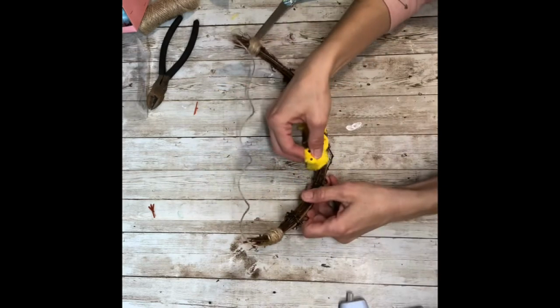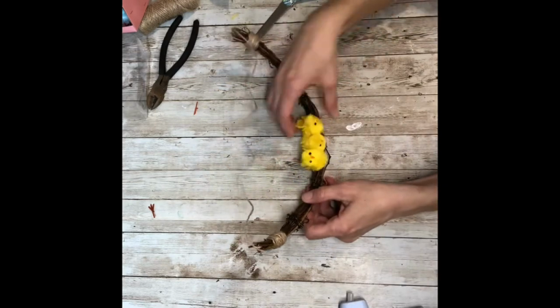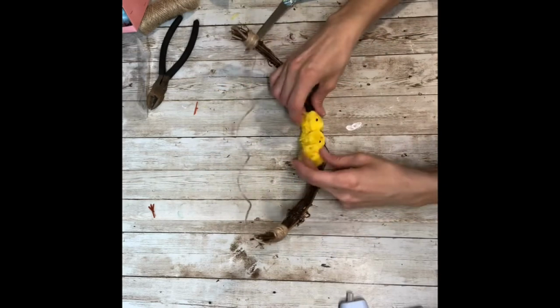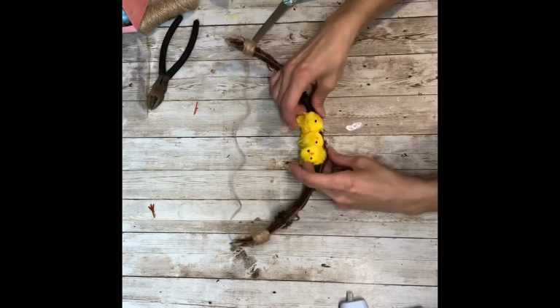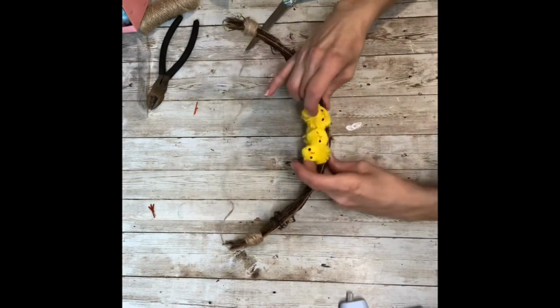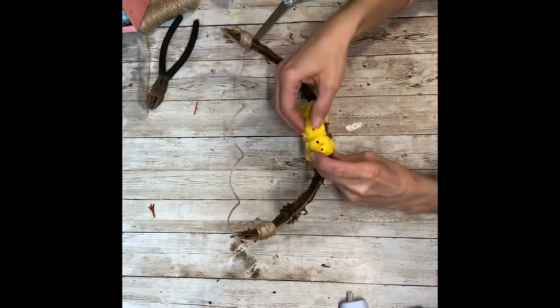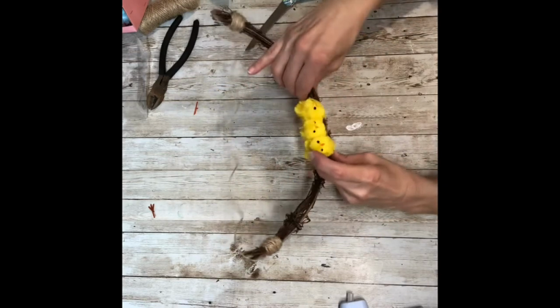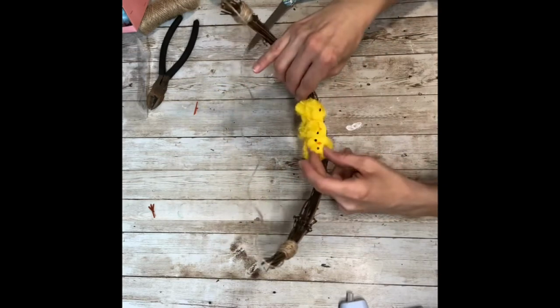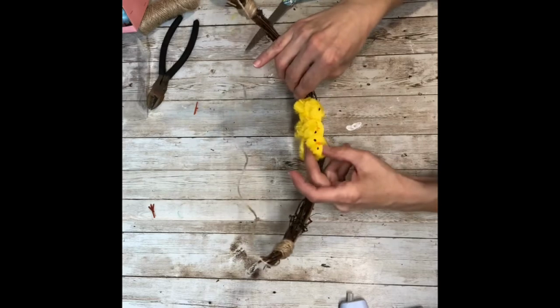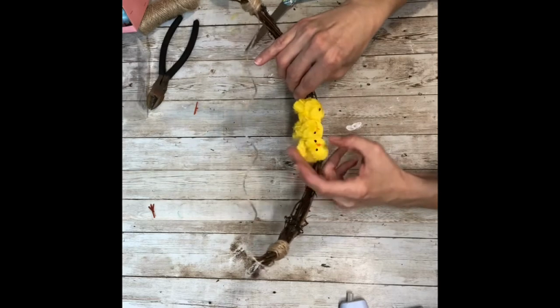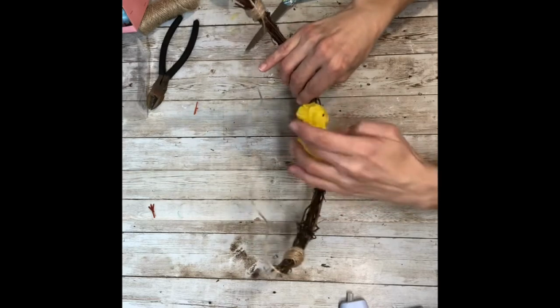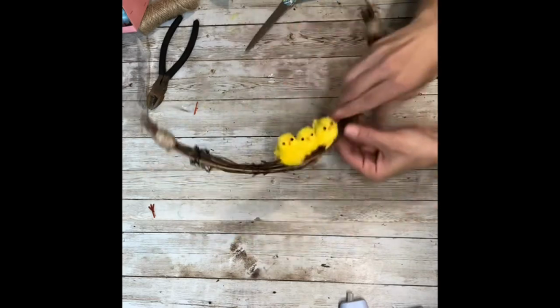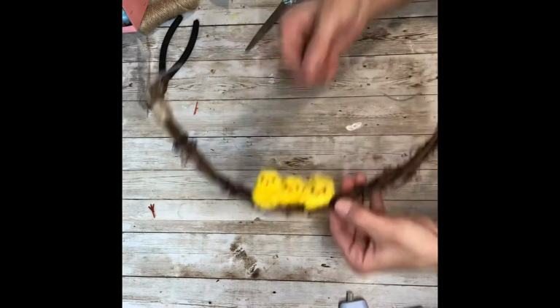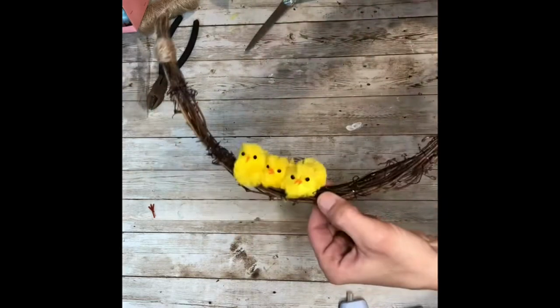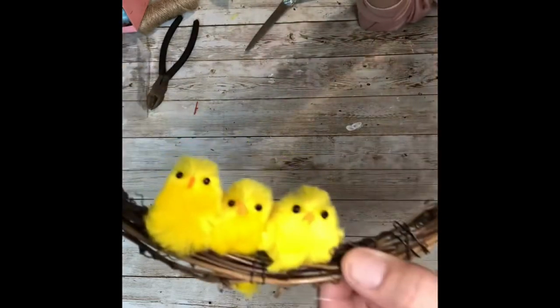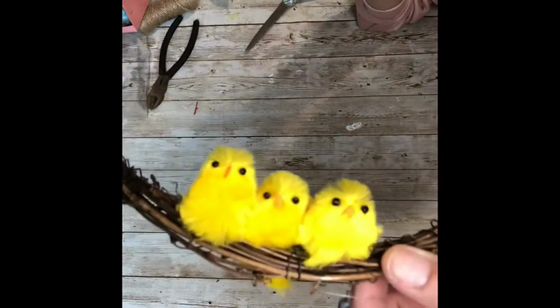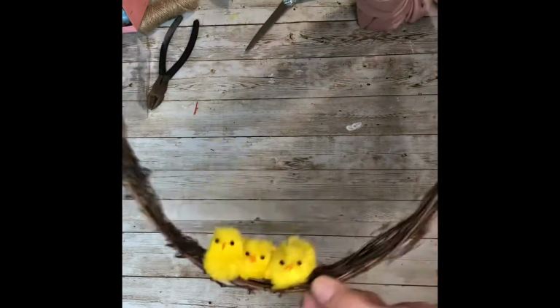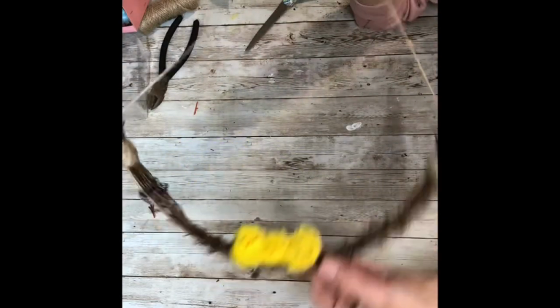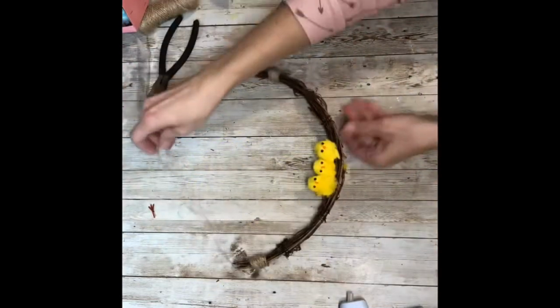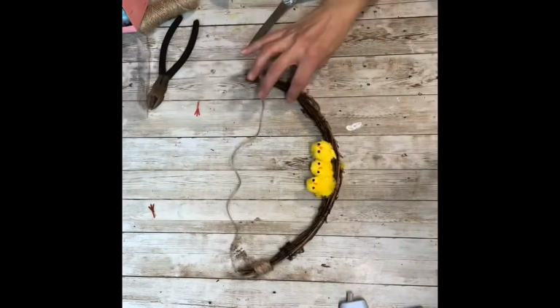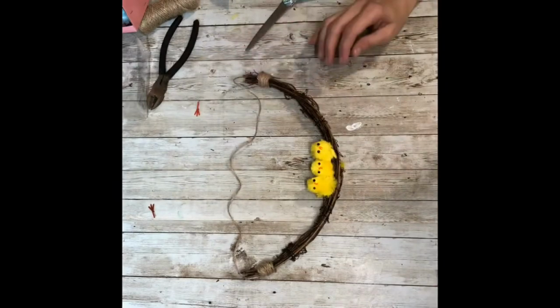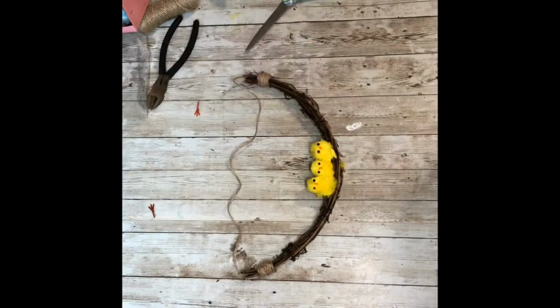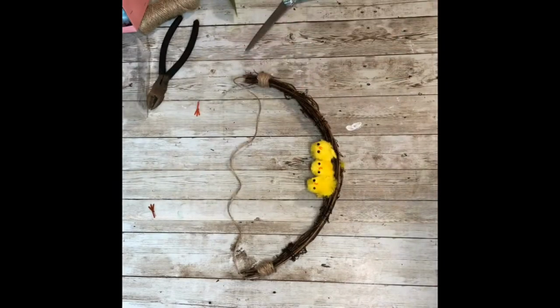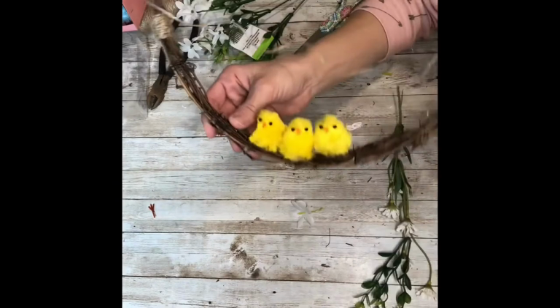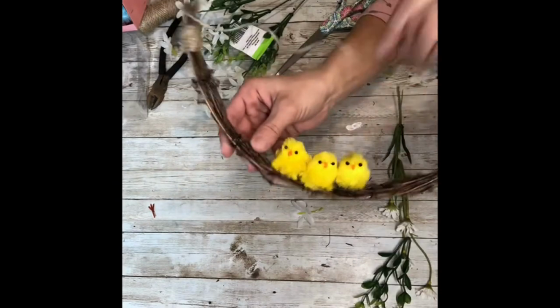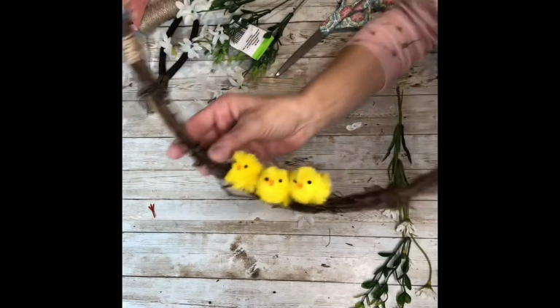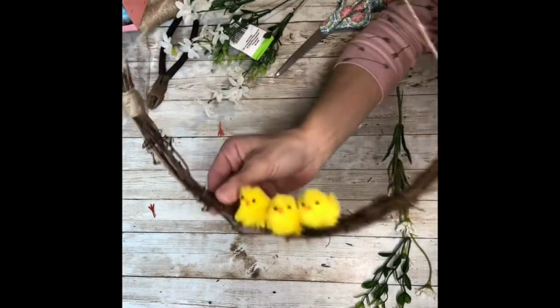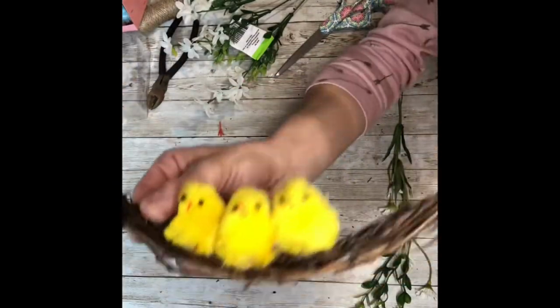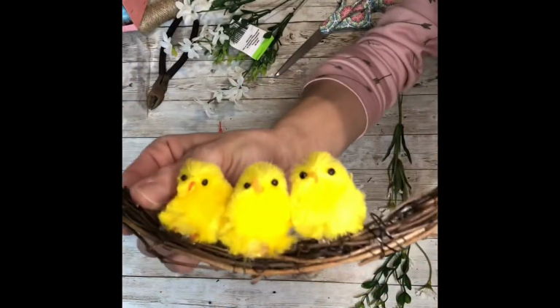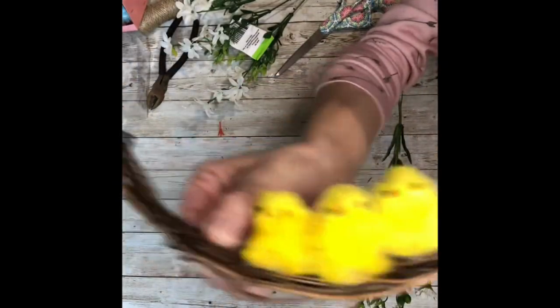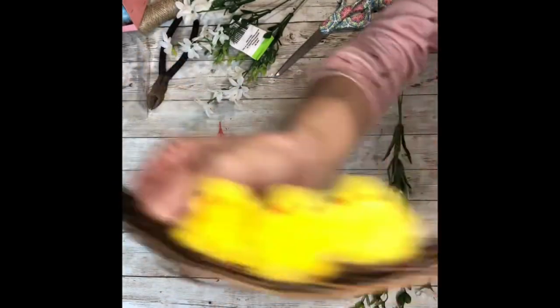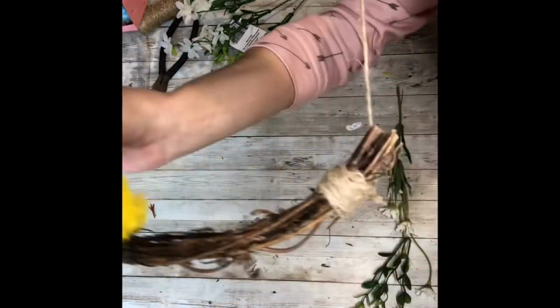Now that we have all three of the little birdies — little chickadees — on there, isn't that super cute already? Next, we're going to start adding our greenery and flowers.